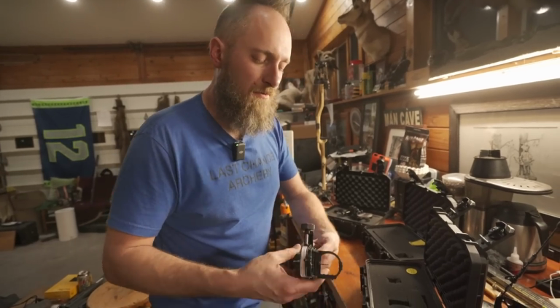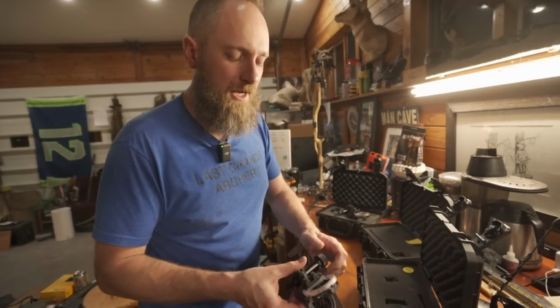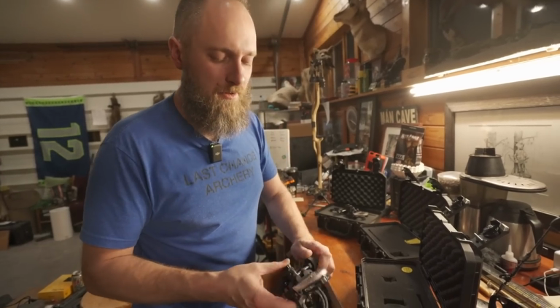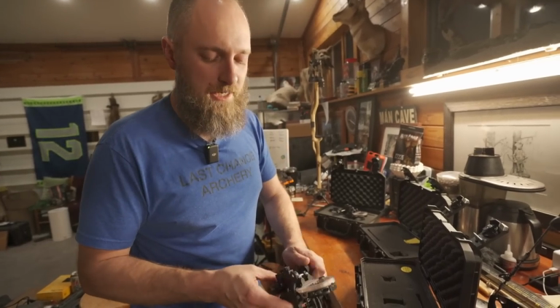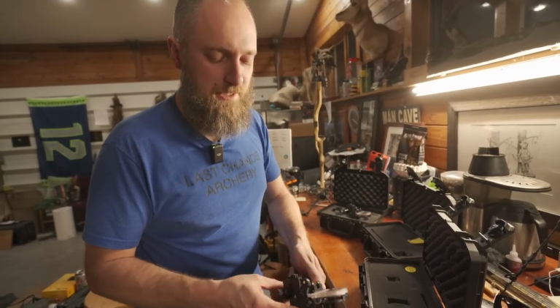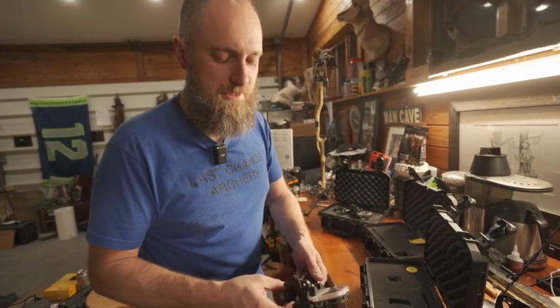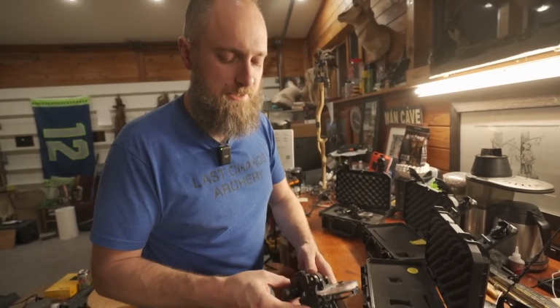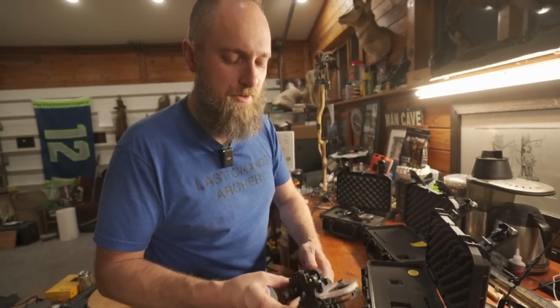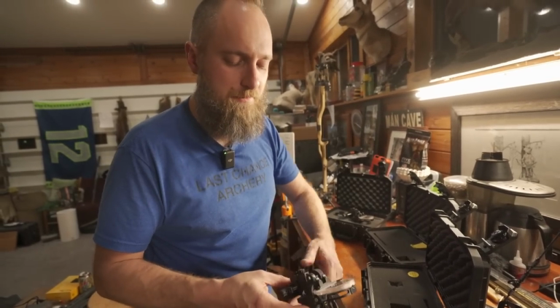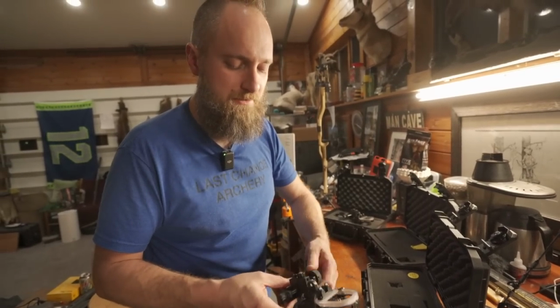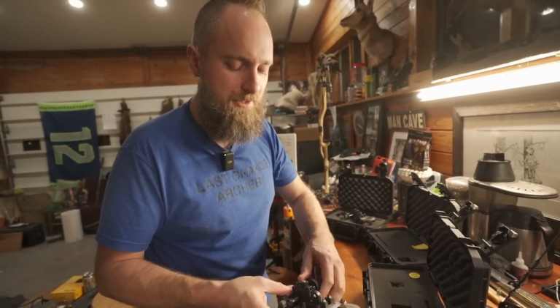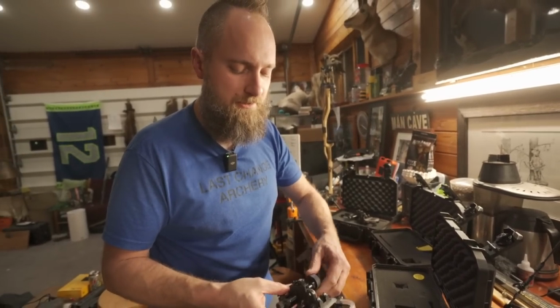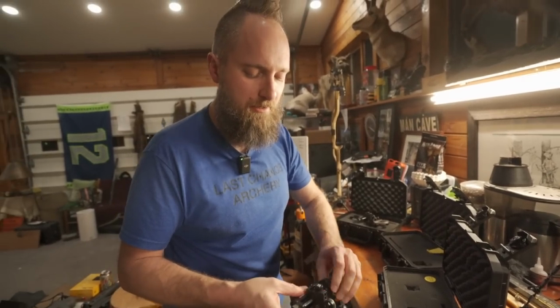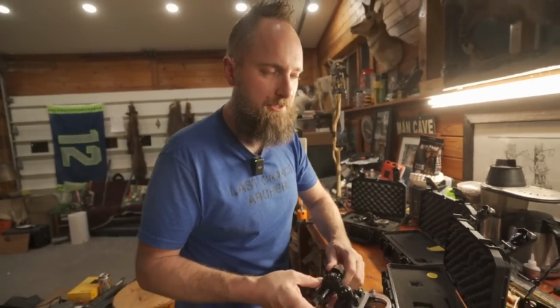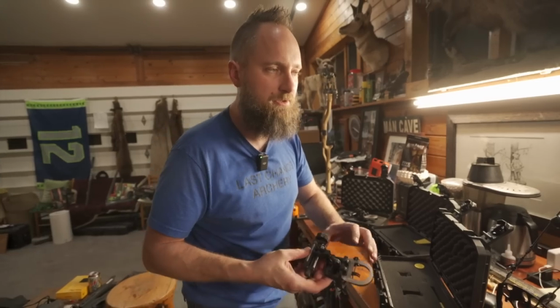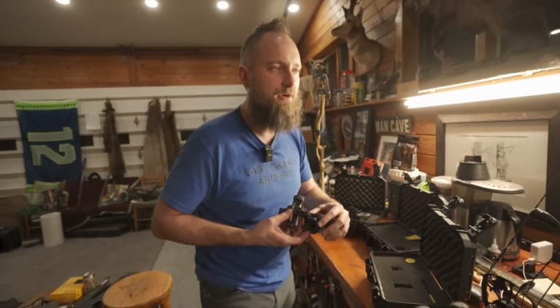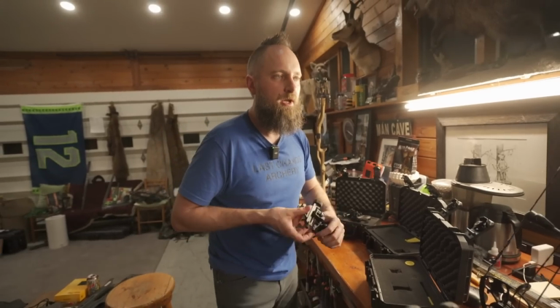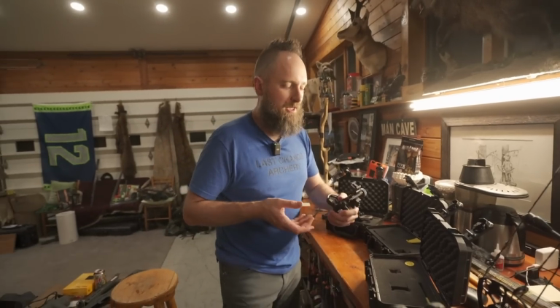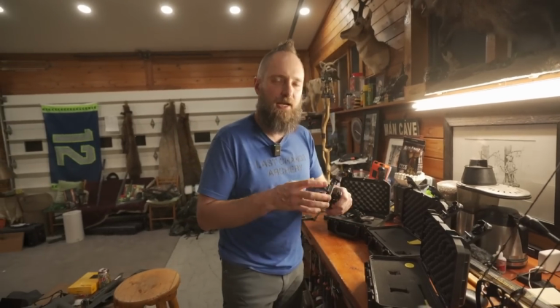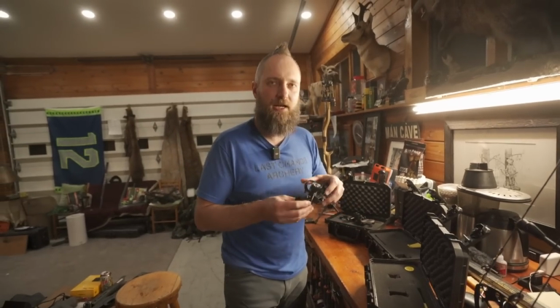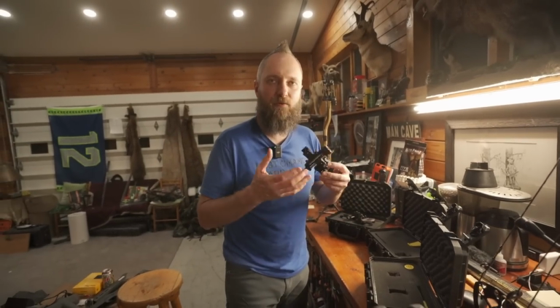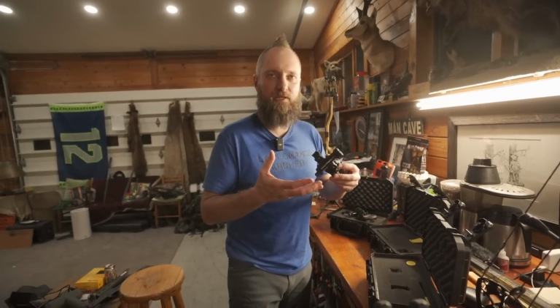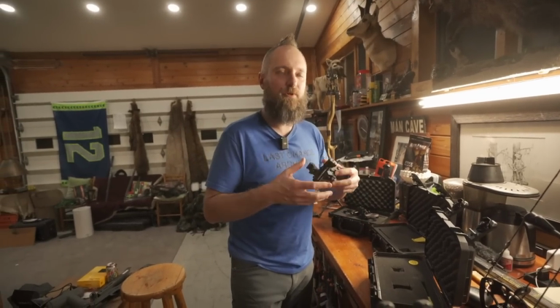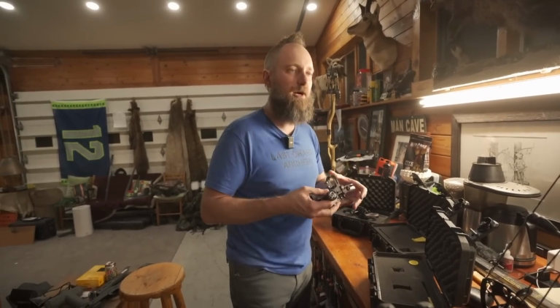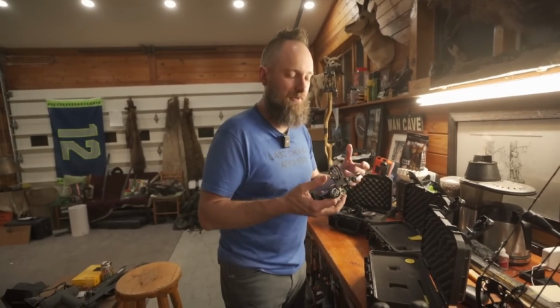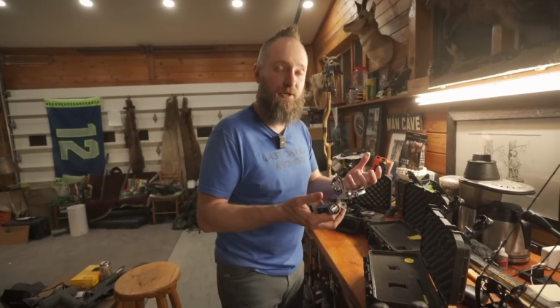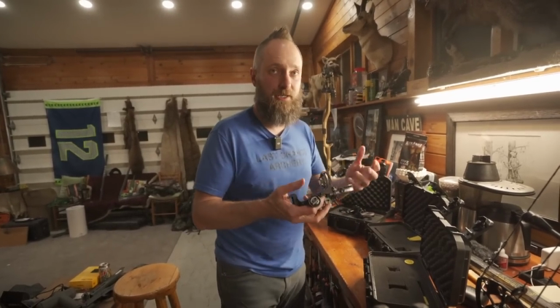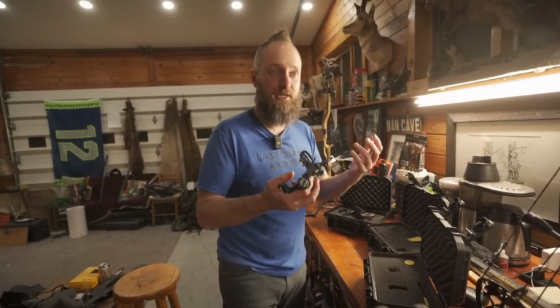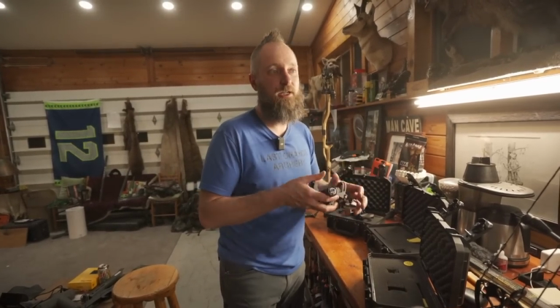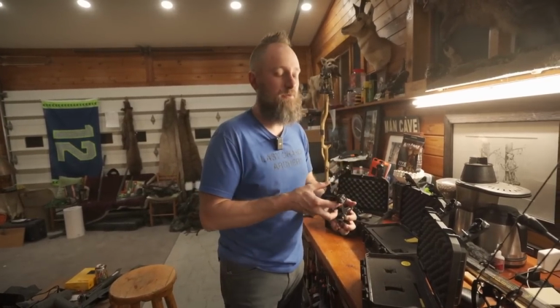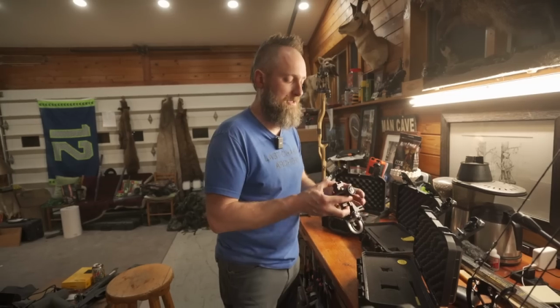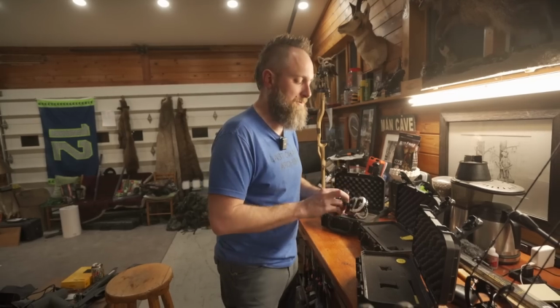Really high quality. He's a smaller company as far as sight companies go, so he hand checks every one of these before they go out. Him personally is hand checking each one. So that's pretty cool.